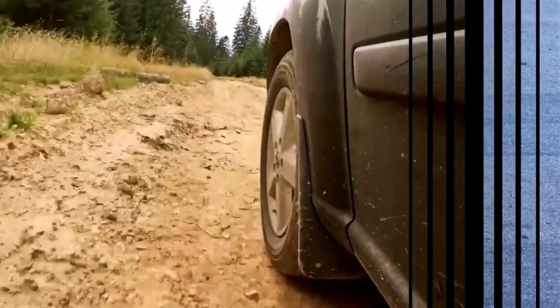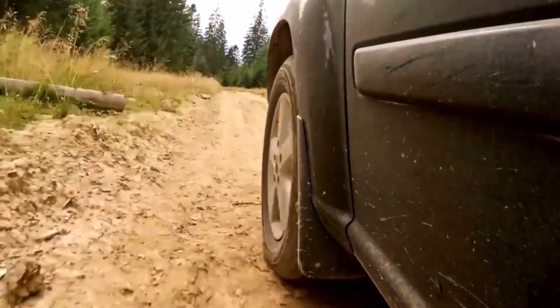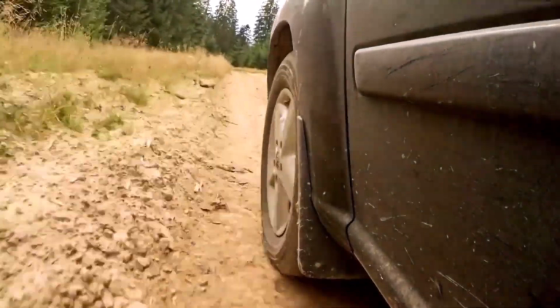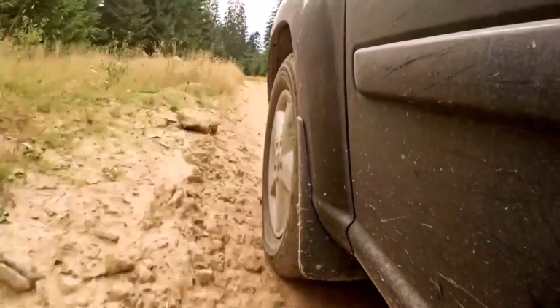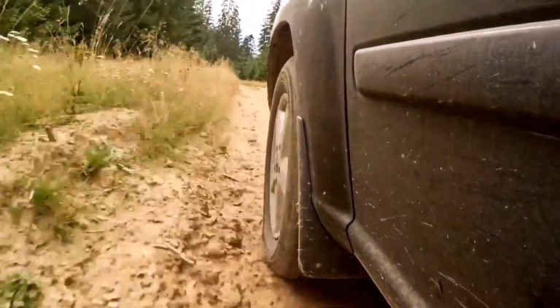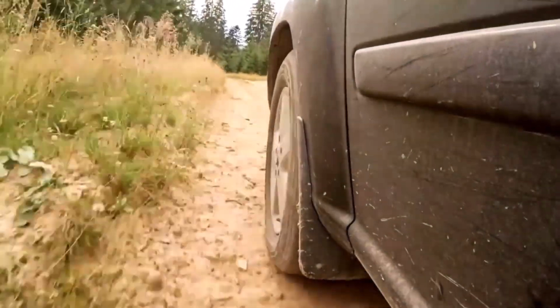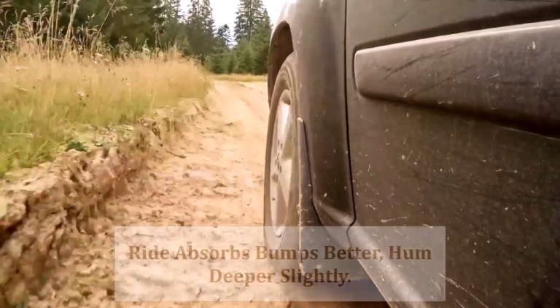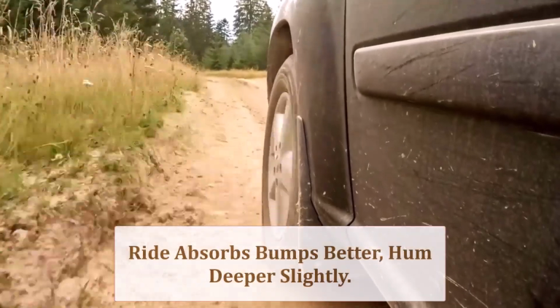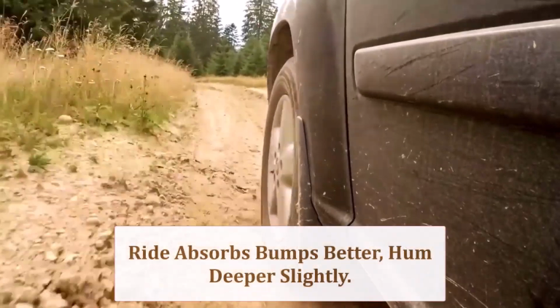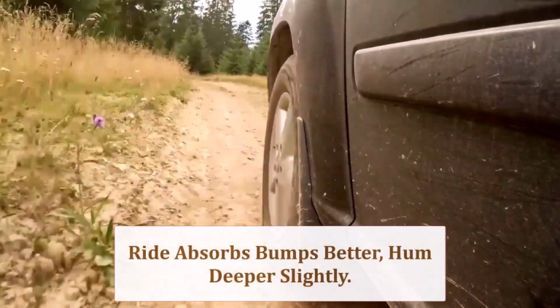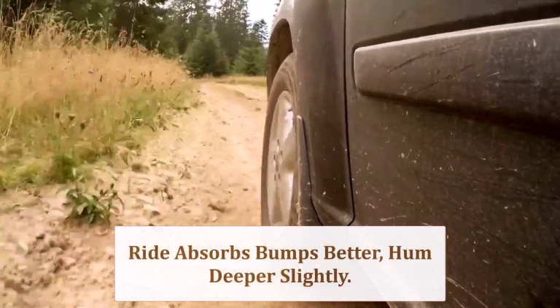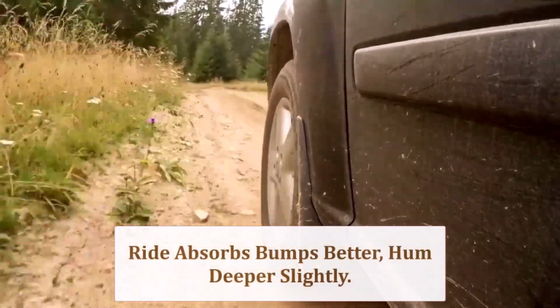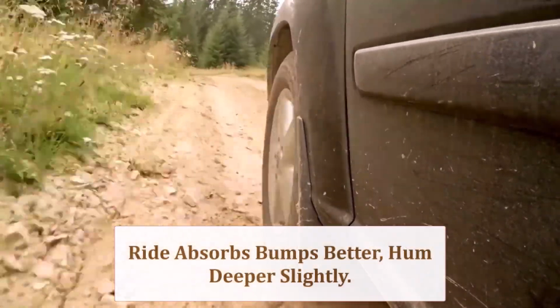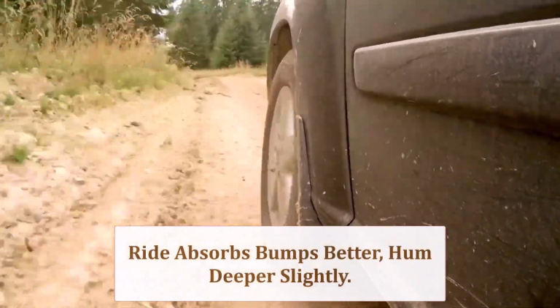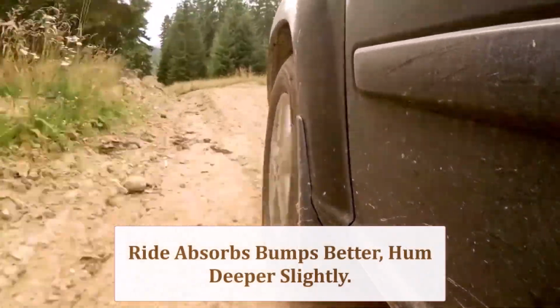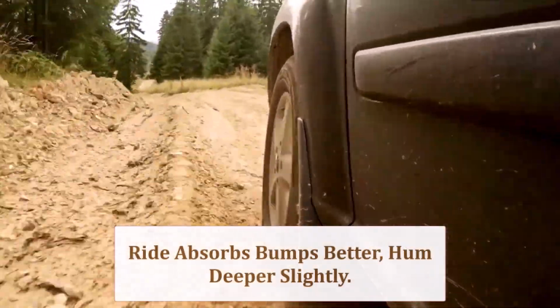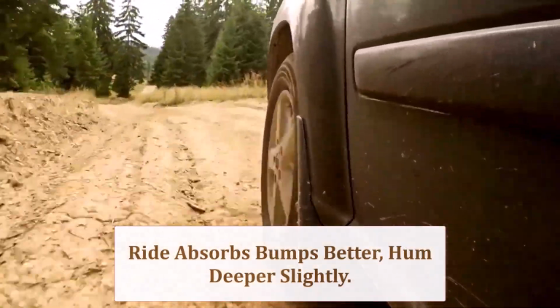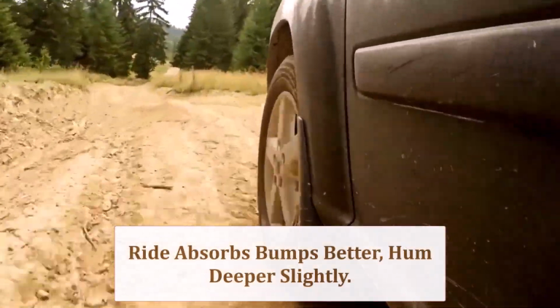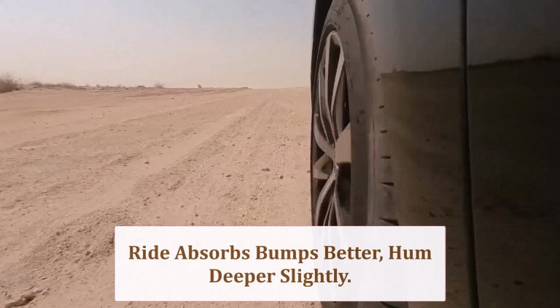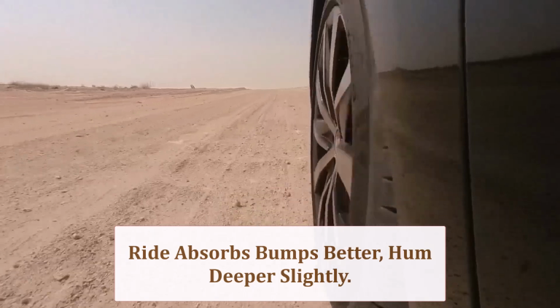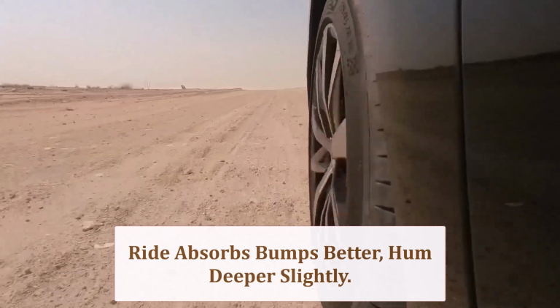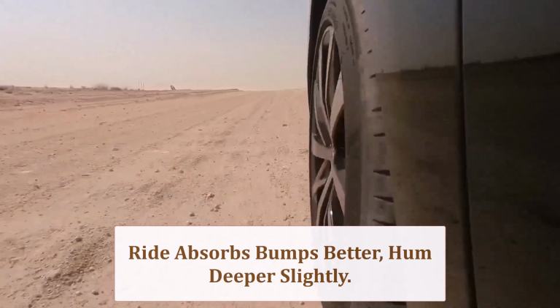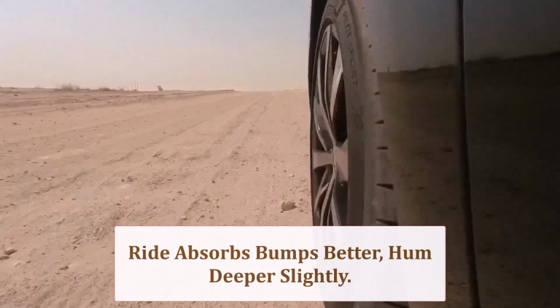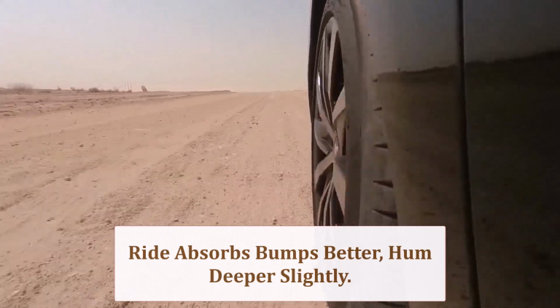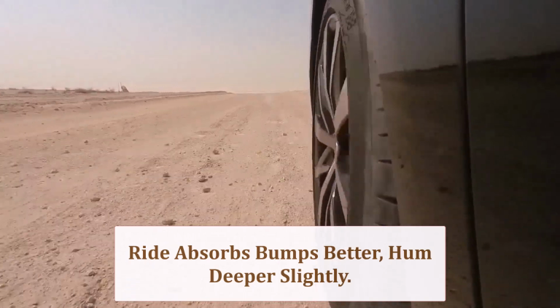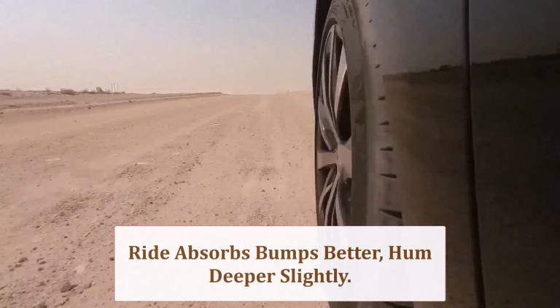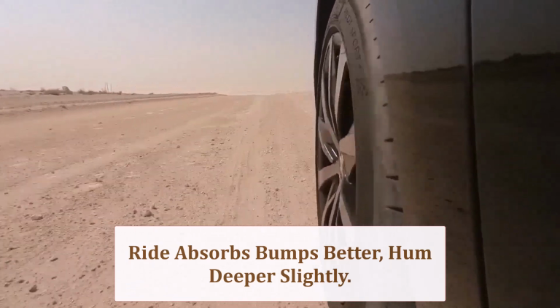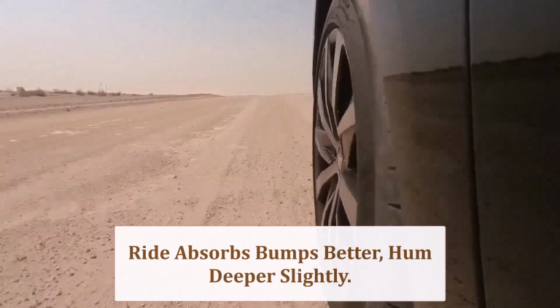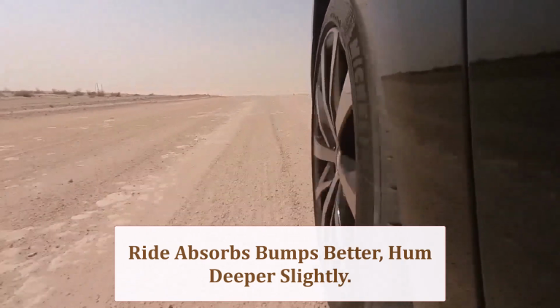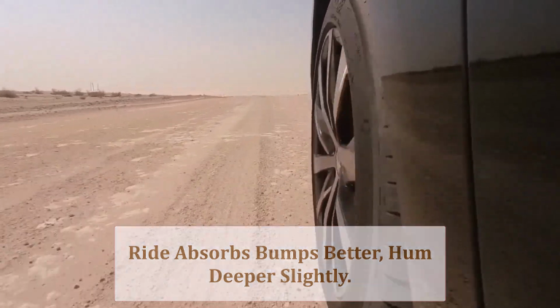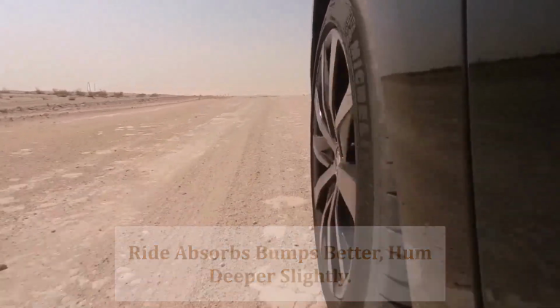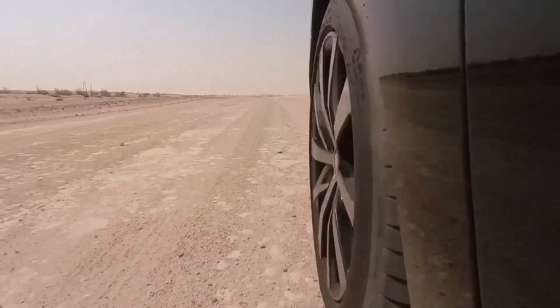Slightly deeper sidewalls cushion pothole edges, softening harsh jolts. However, the heavier casings create a muted low-frequency hum and add a hint of vibration through the steering over coarse asphalt.